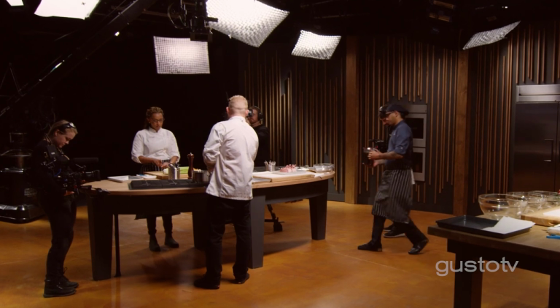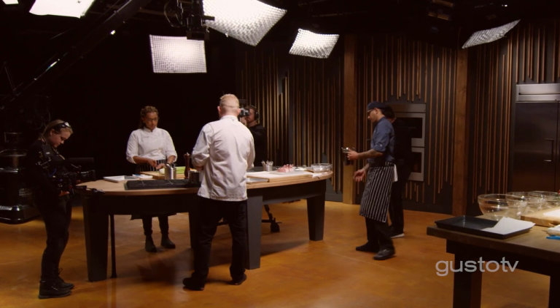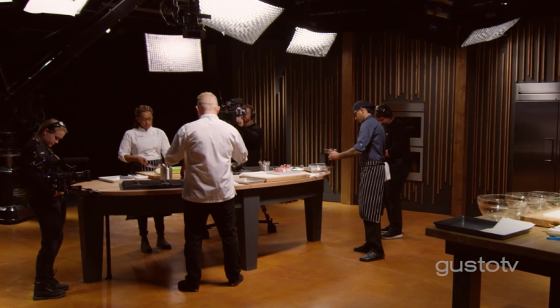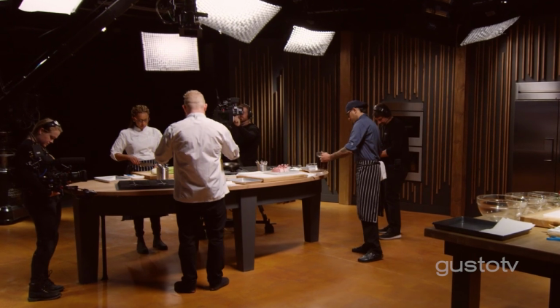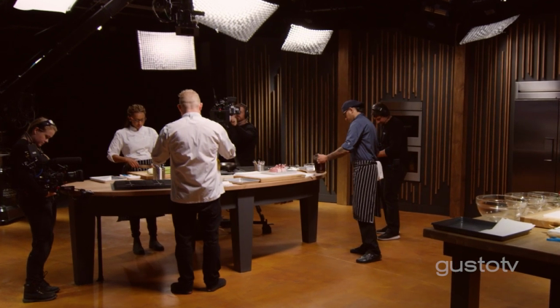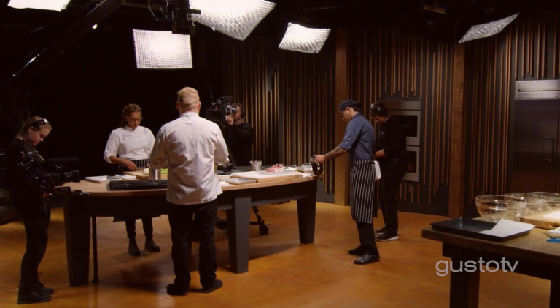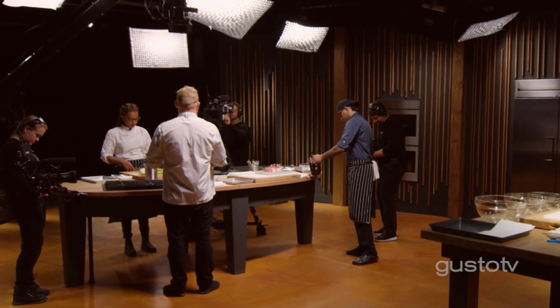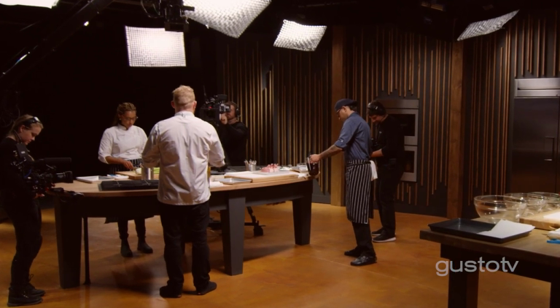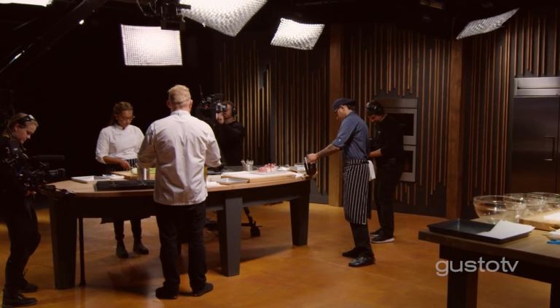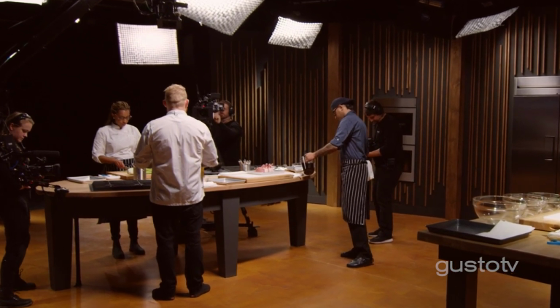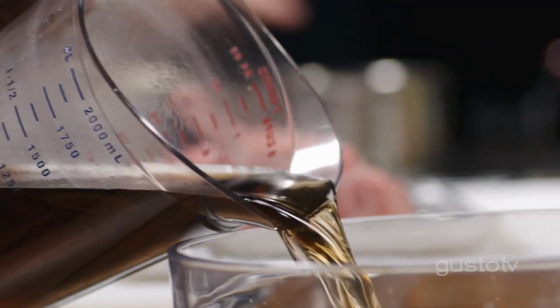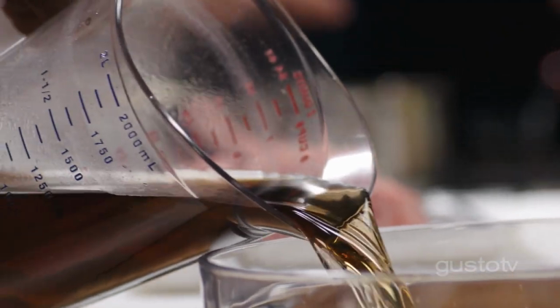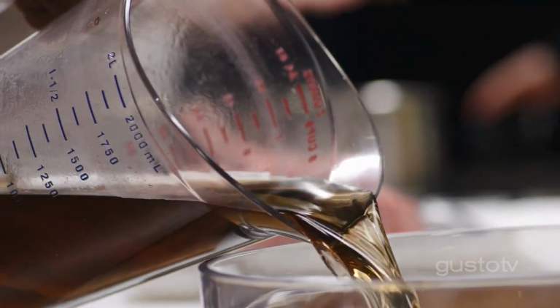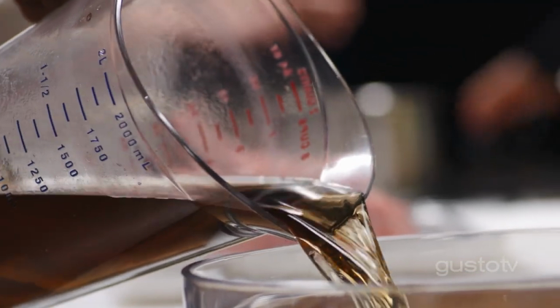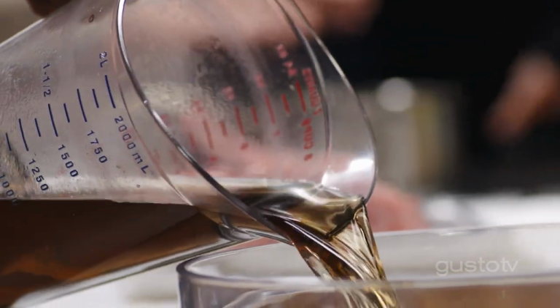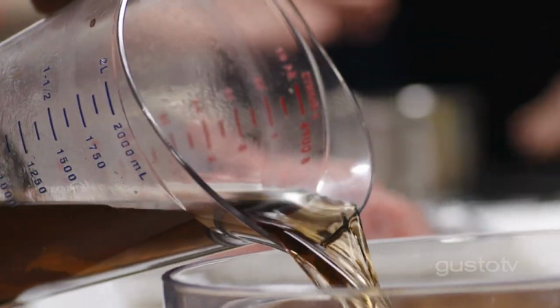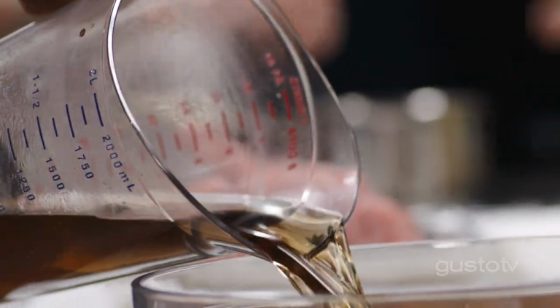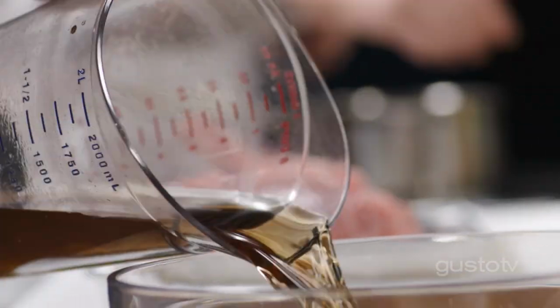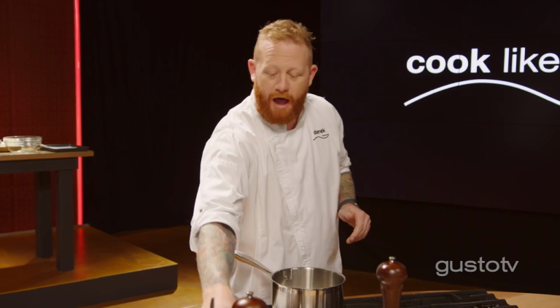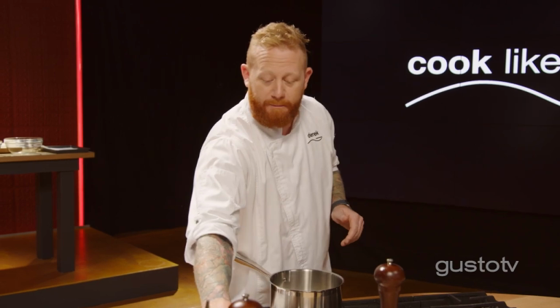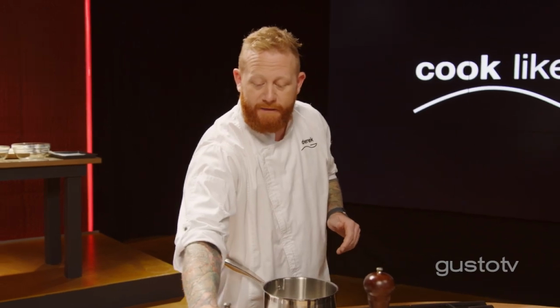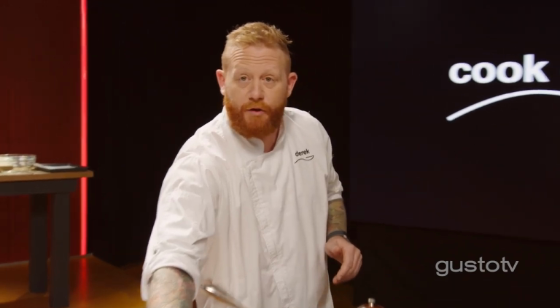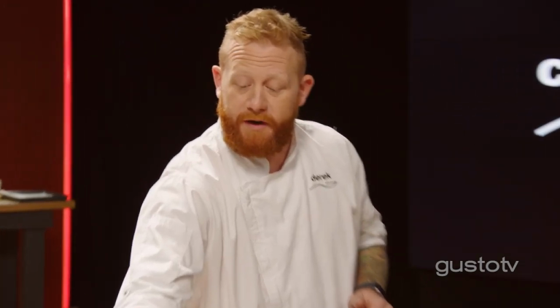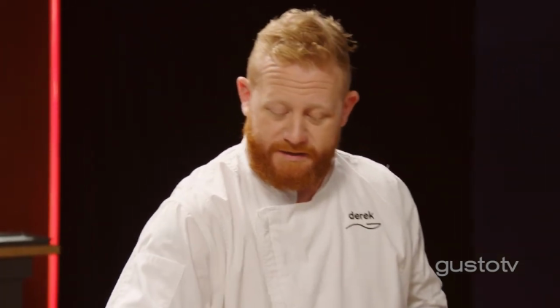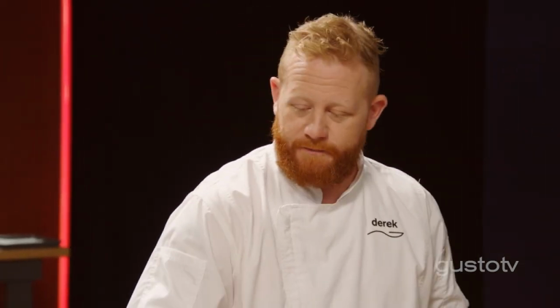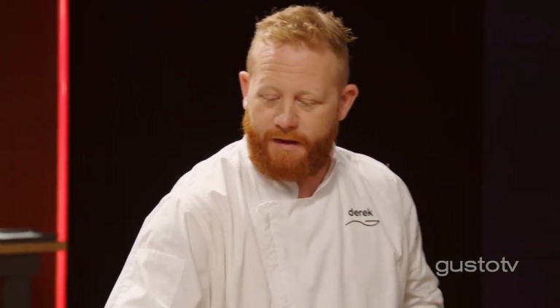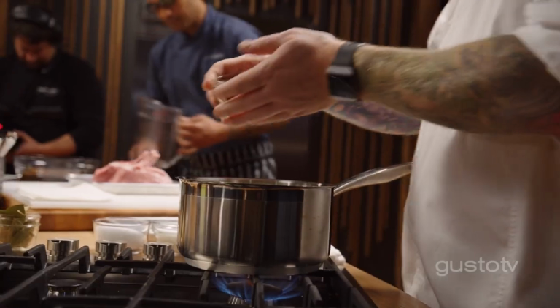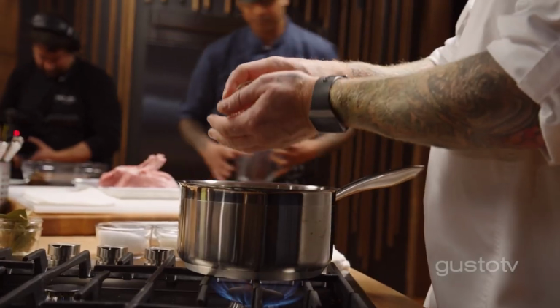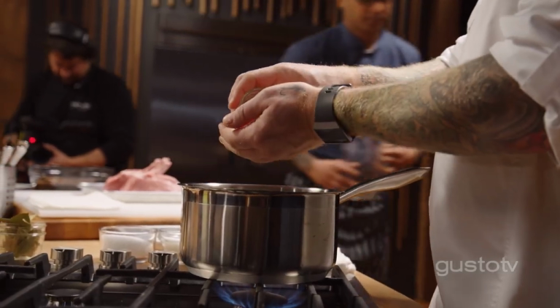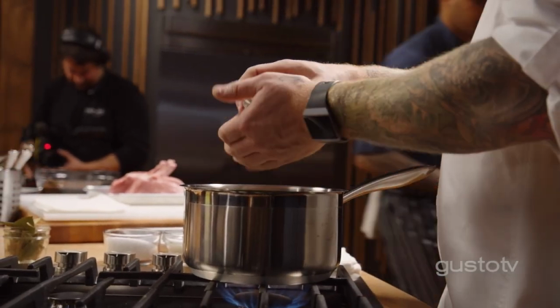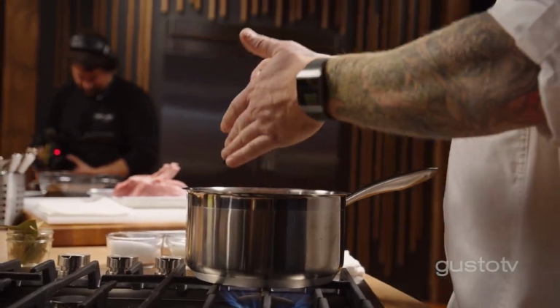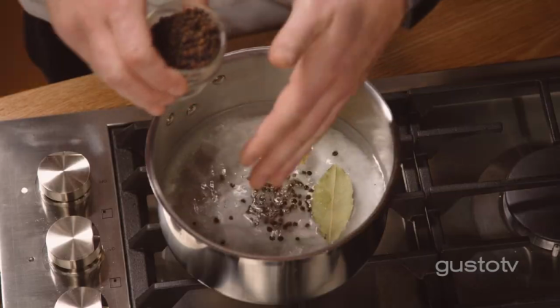You want about 3% salt for the amount of water you have, and now it's time to add any seasonings you want. I like bay leaves for the earthiness and peppercorns for a little bit of spice.